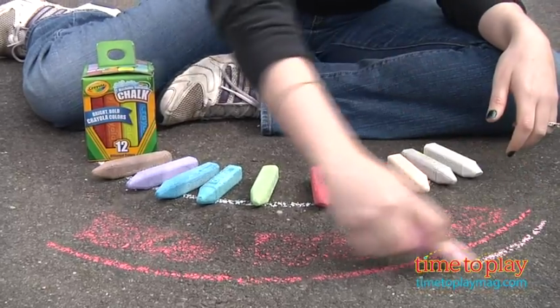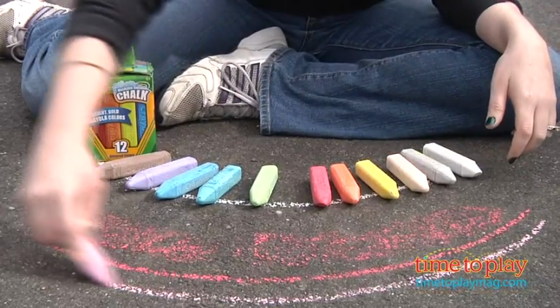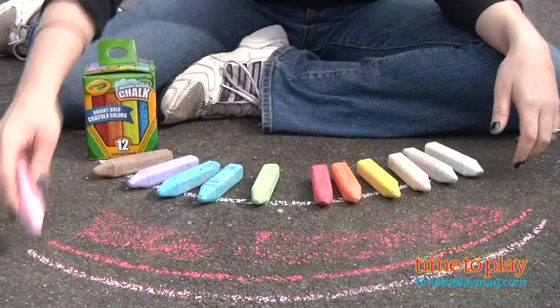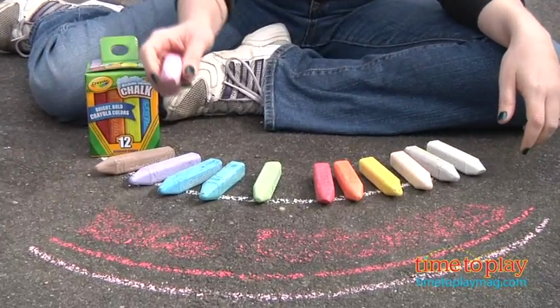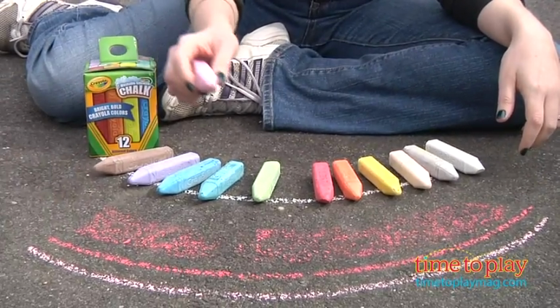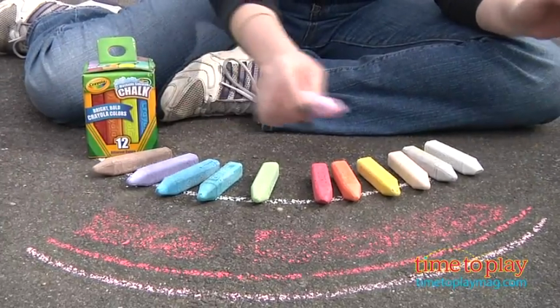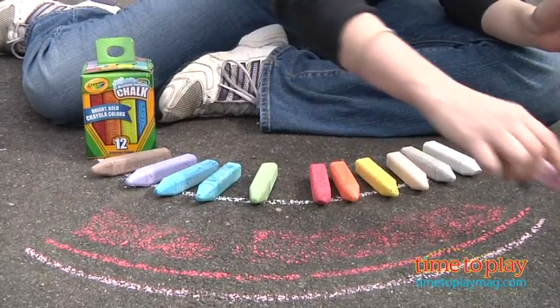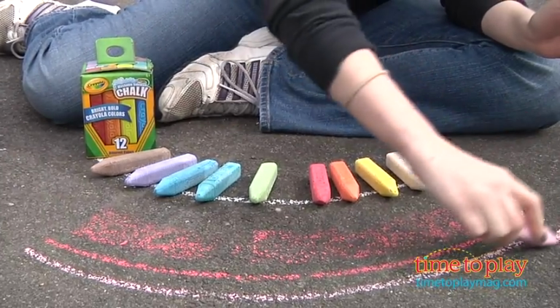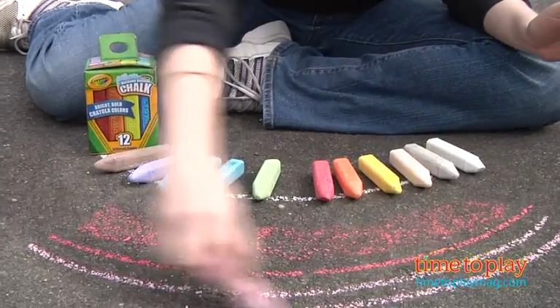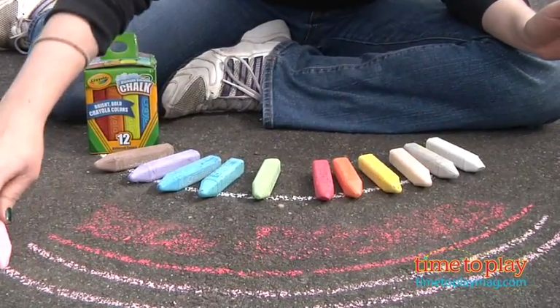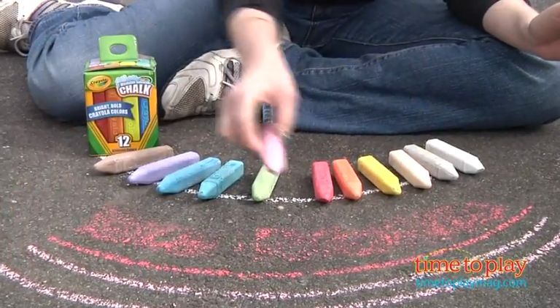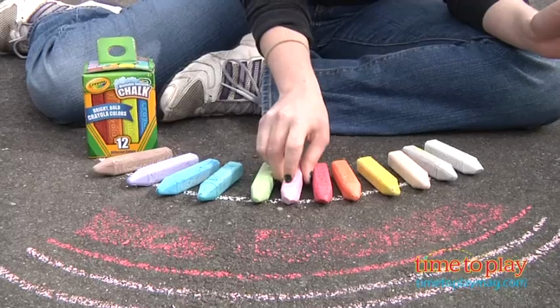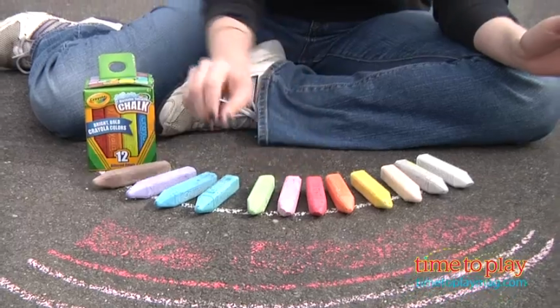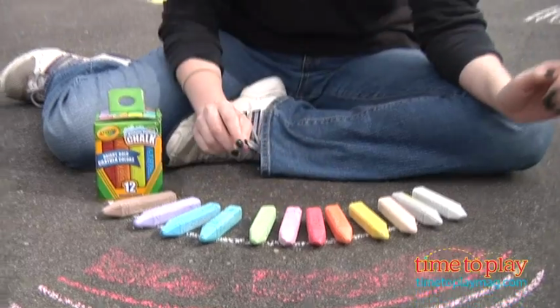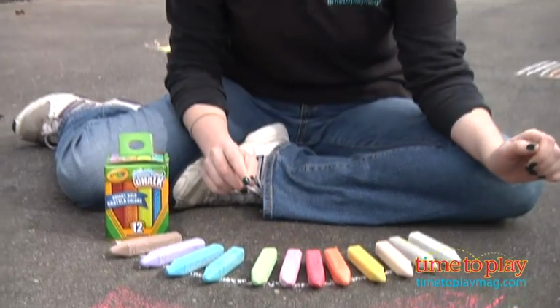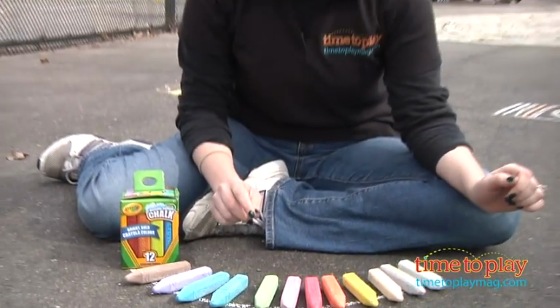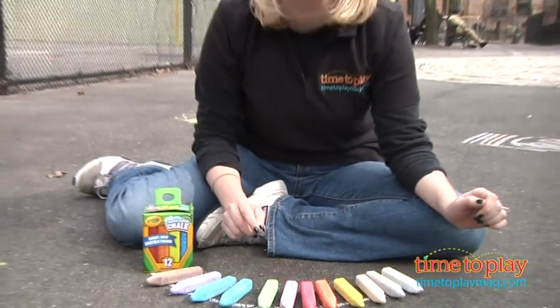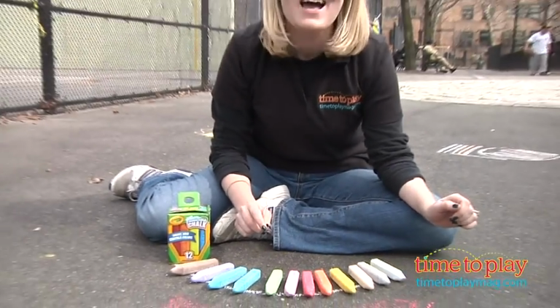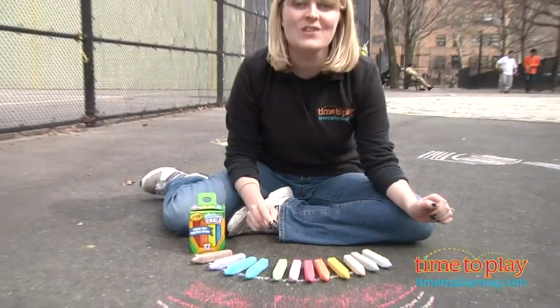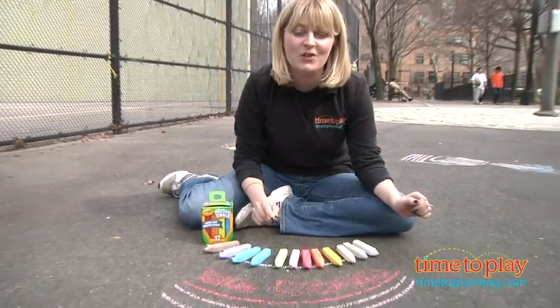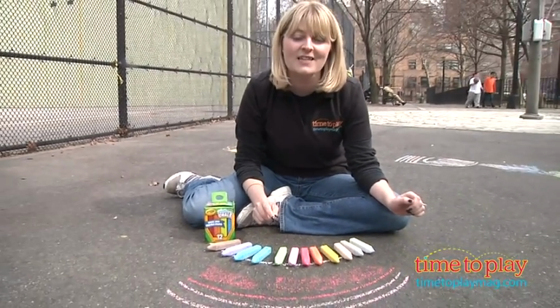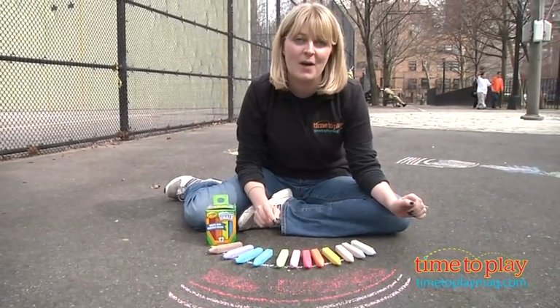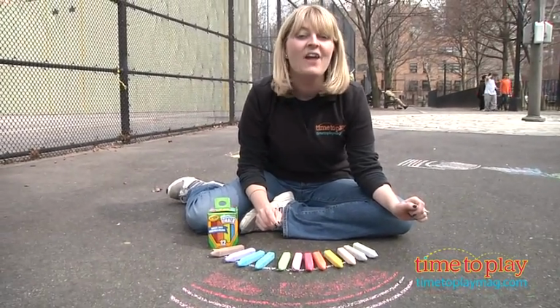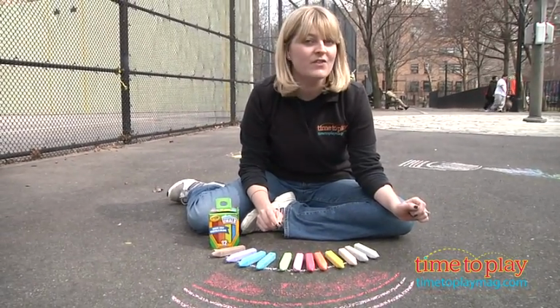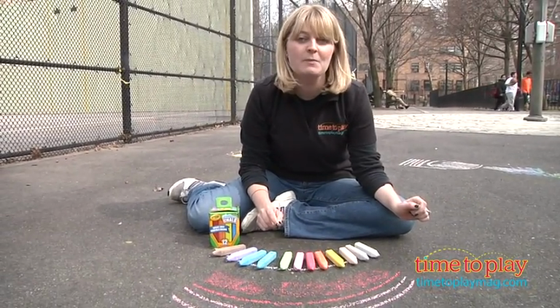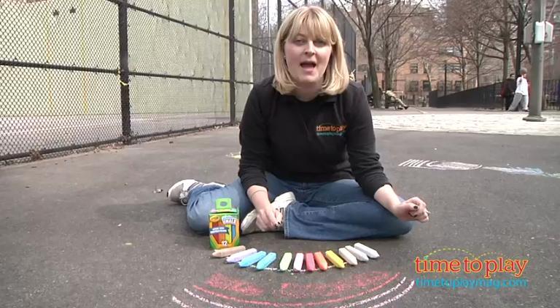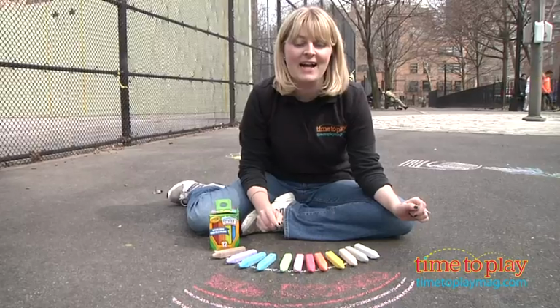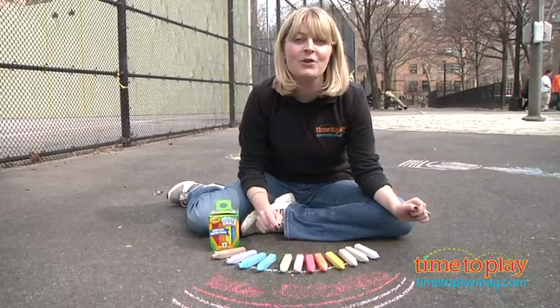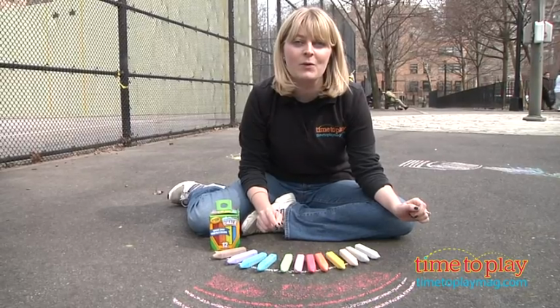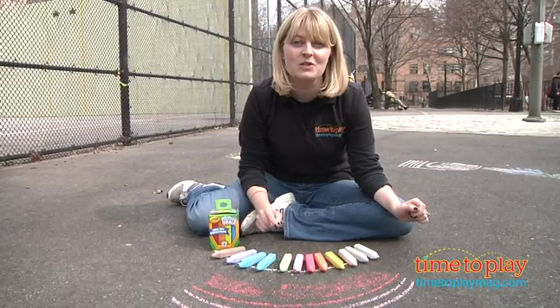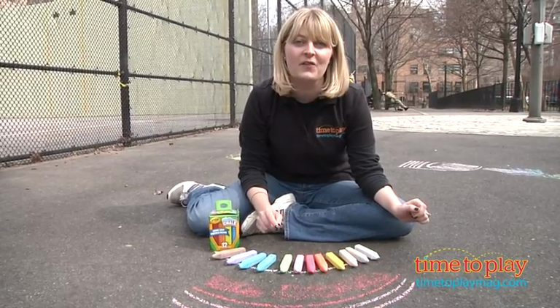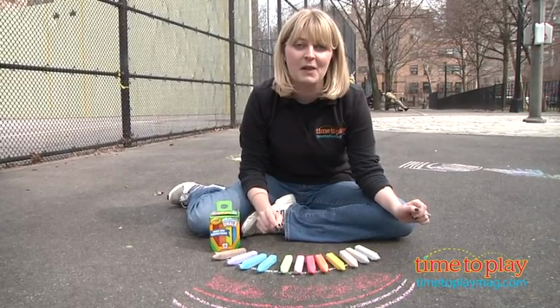This is a great and inexpensive way to keep kids 4 and up active and creative this summer, and if you want to find out more information on this sidewalk chalk, such as how much it costs and where to buy, then come visit timetoplaymag.com, your number one source for all things play.